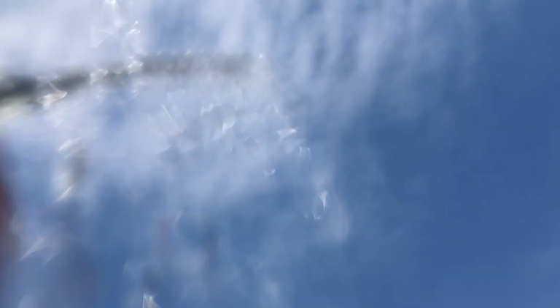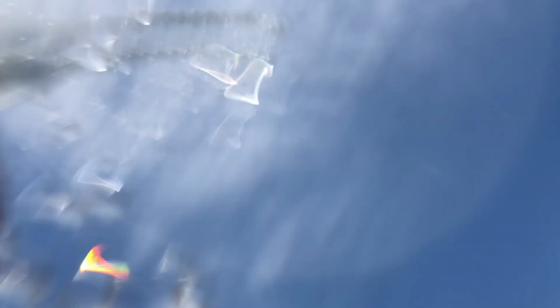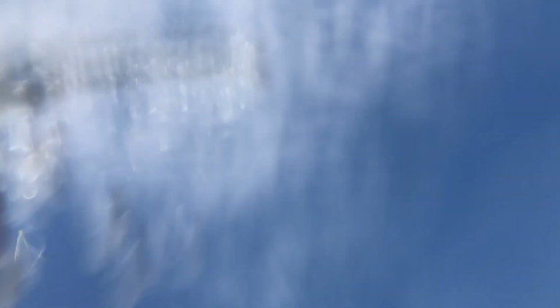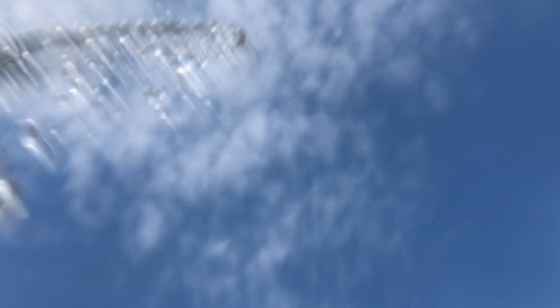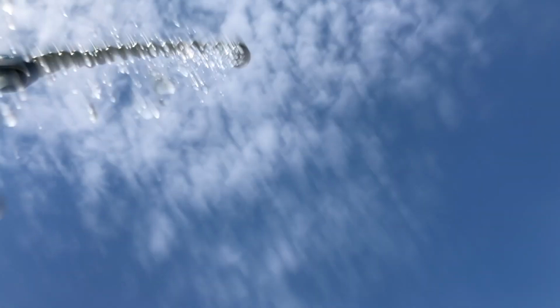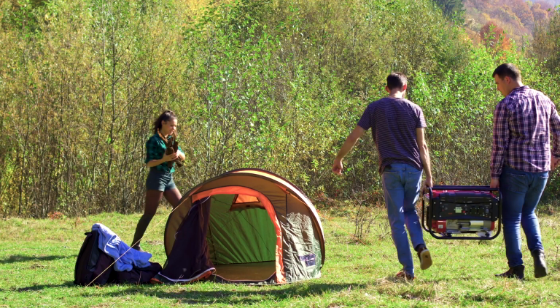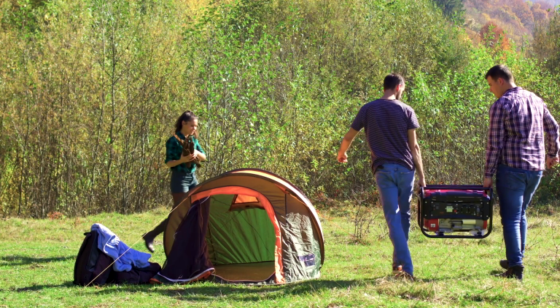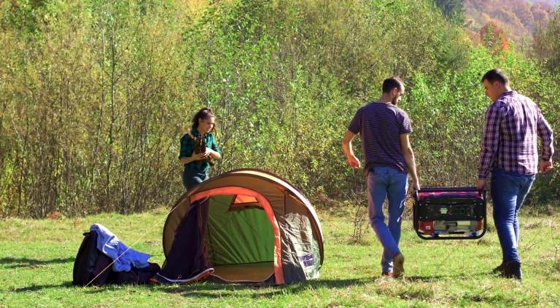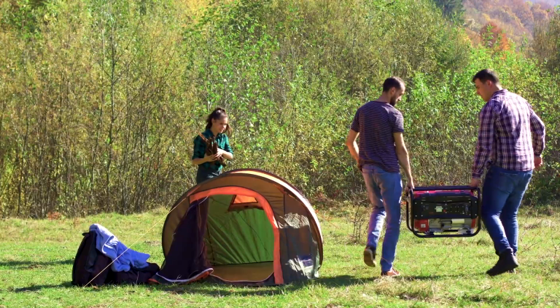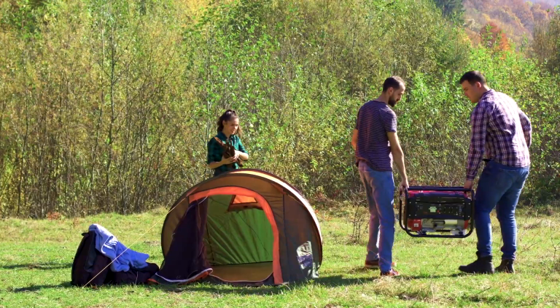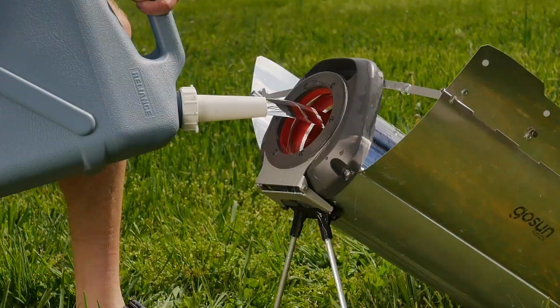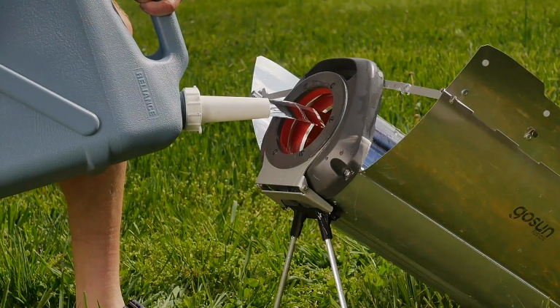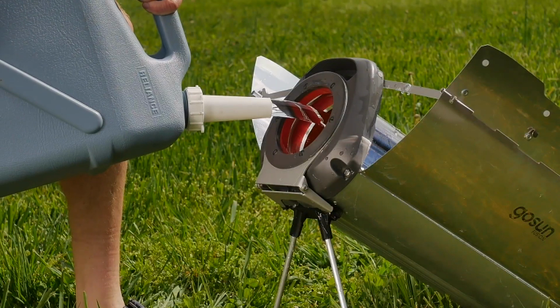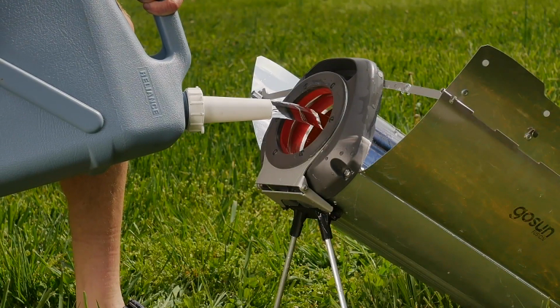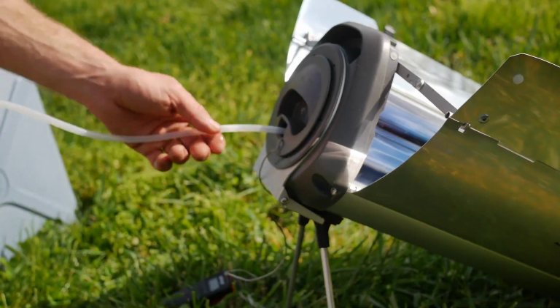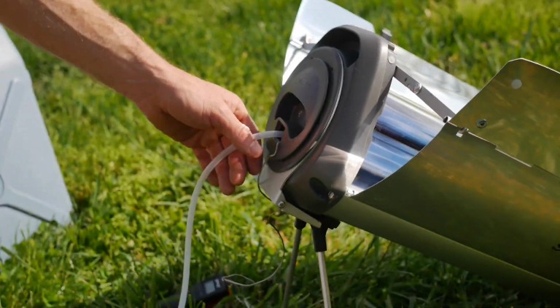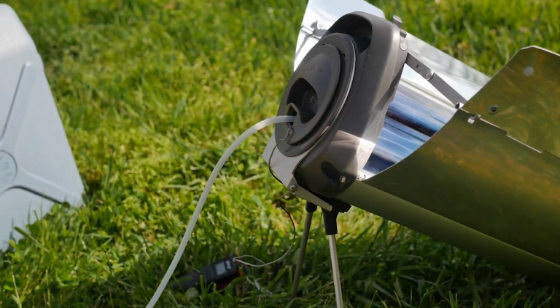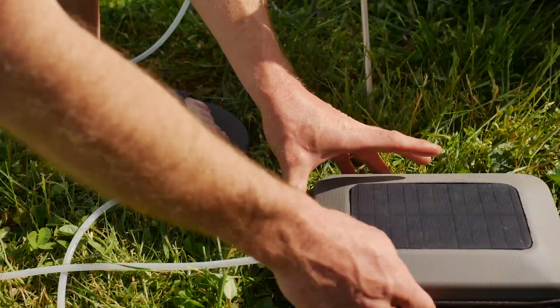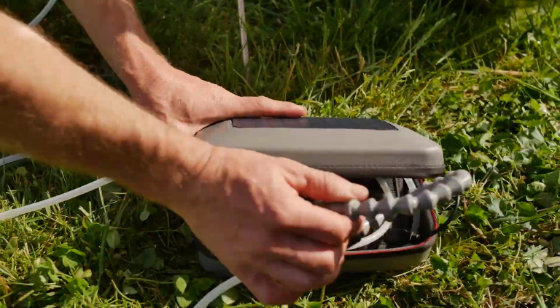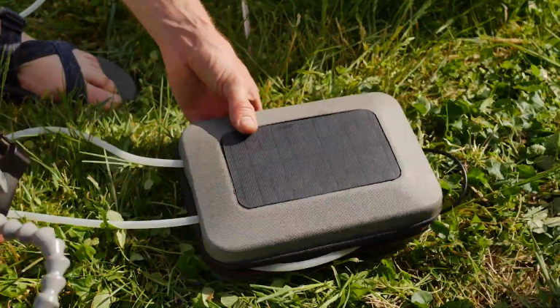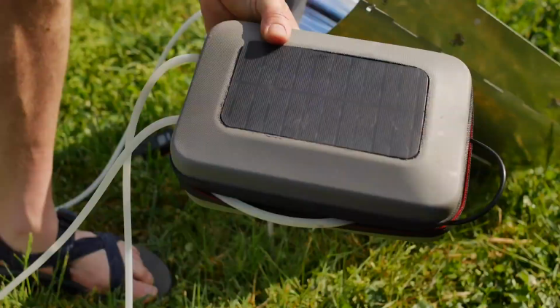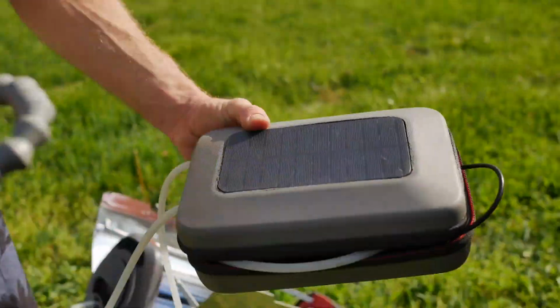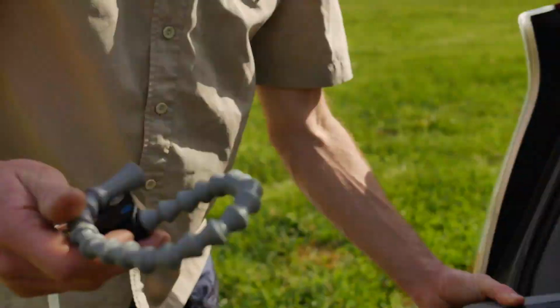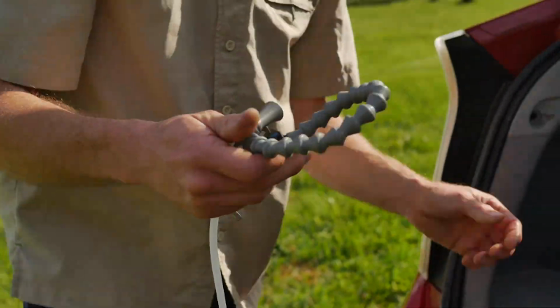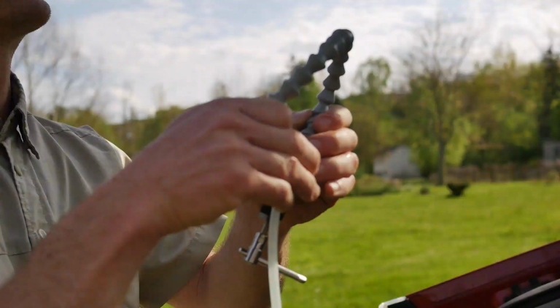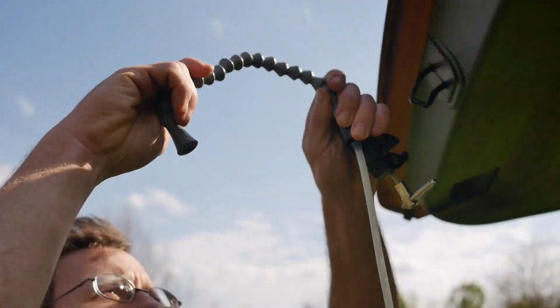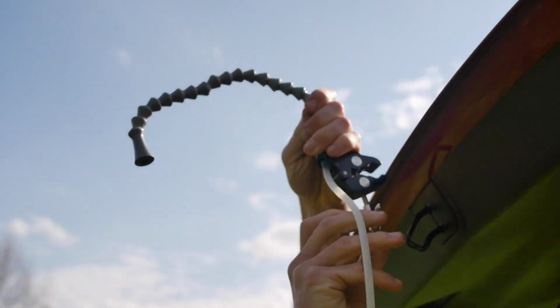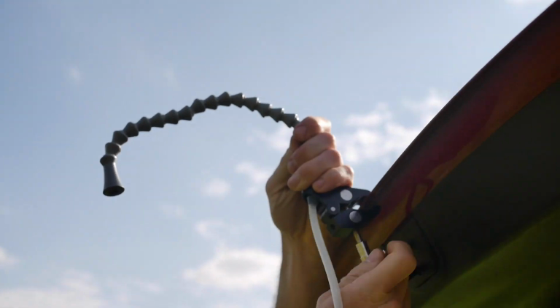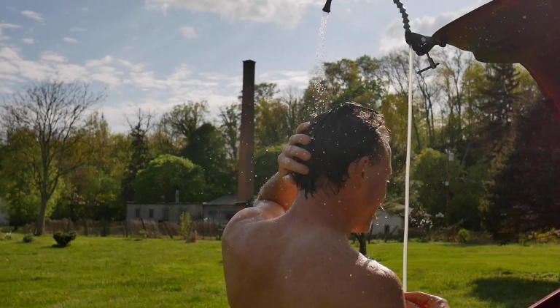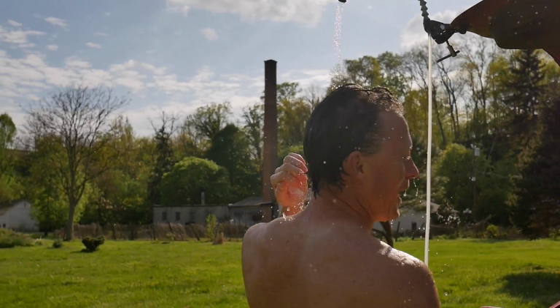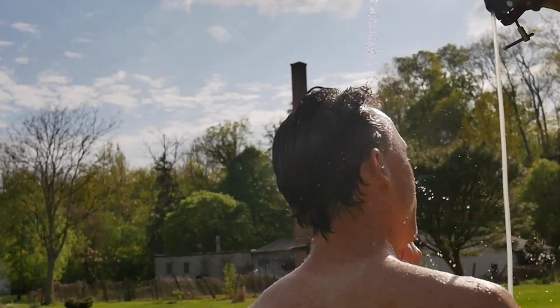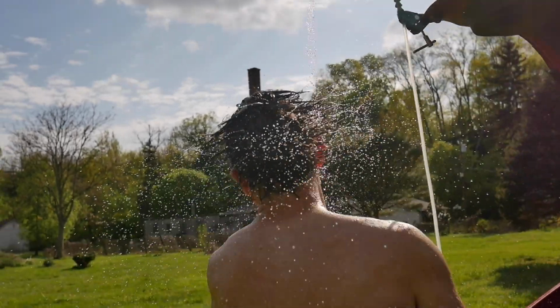Making a hot shower while off-grid is very difficult without a ton of gear and patience. So we combined the Flow with our hybrid solar and electric stove, making a solar shower that works in minutes and all year round.